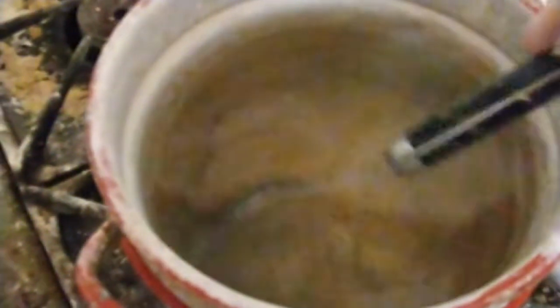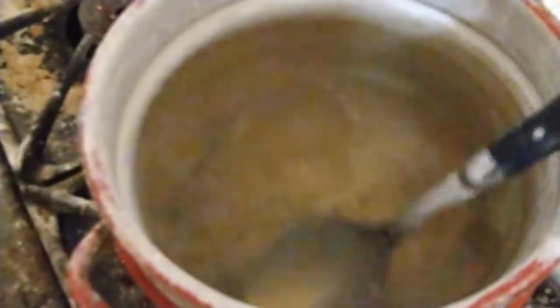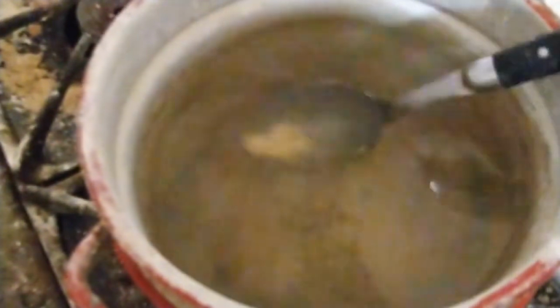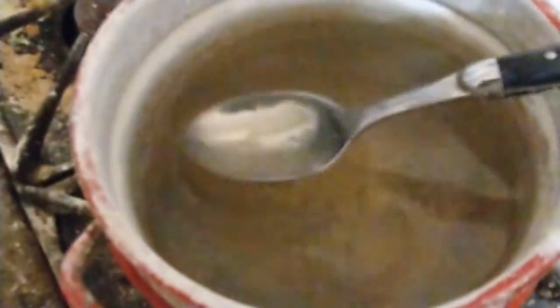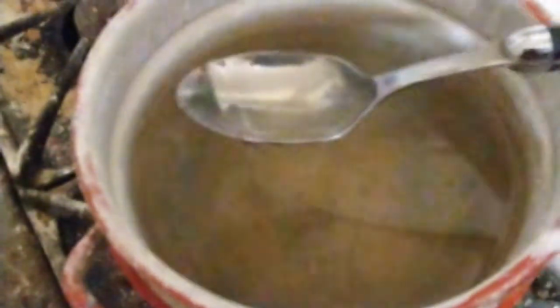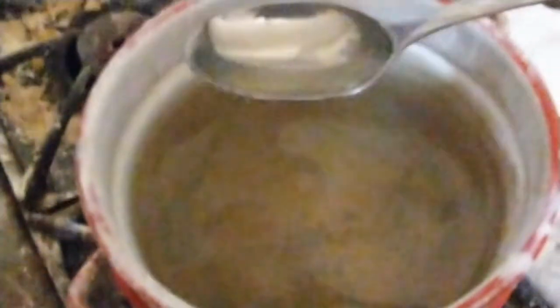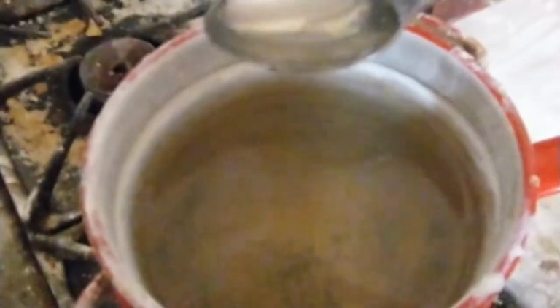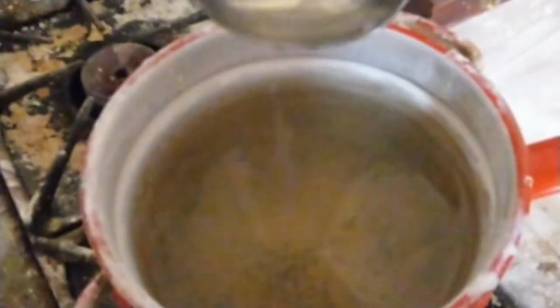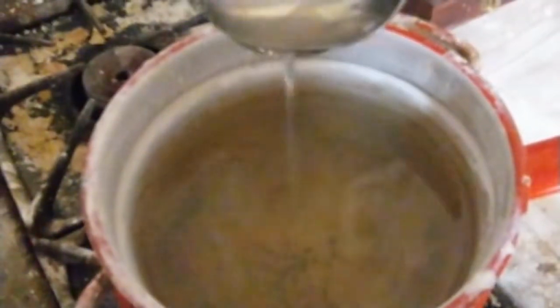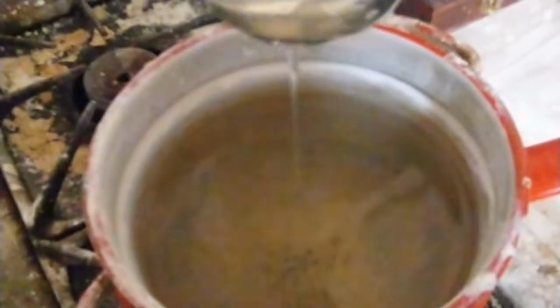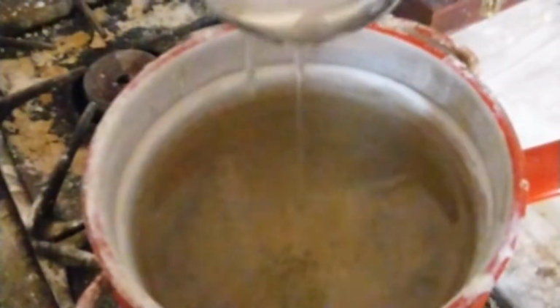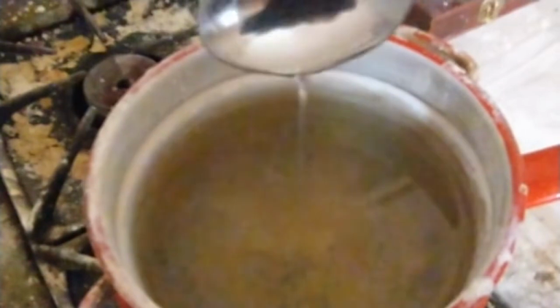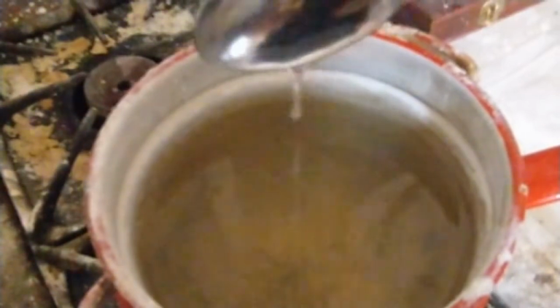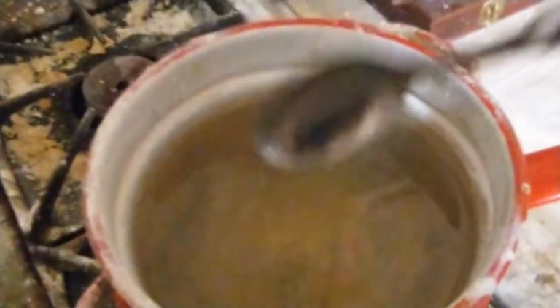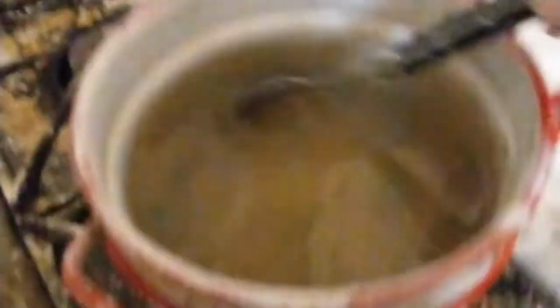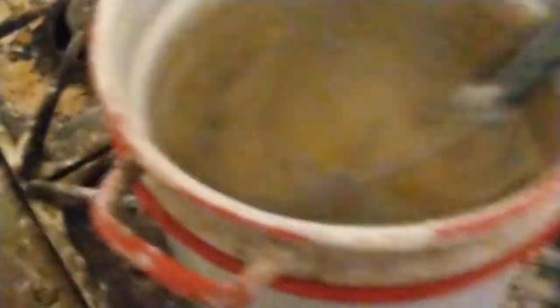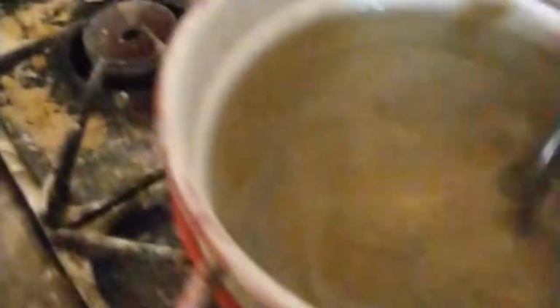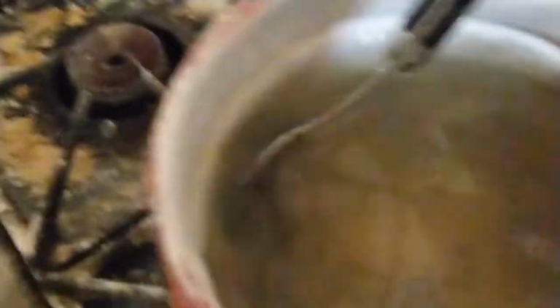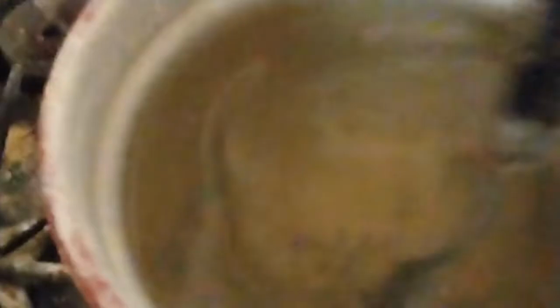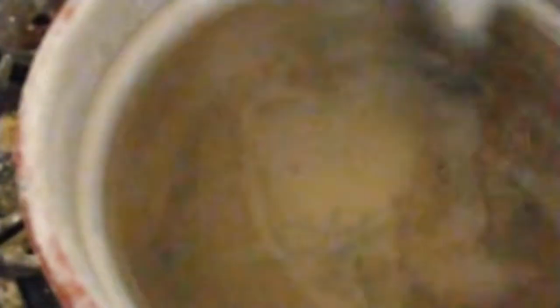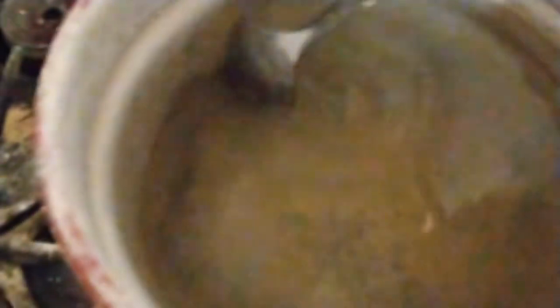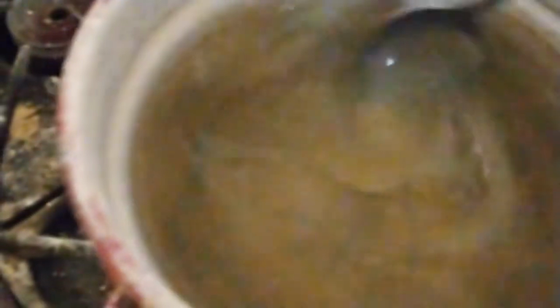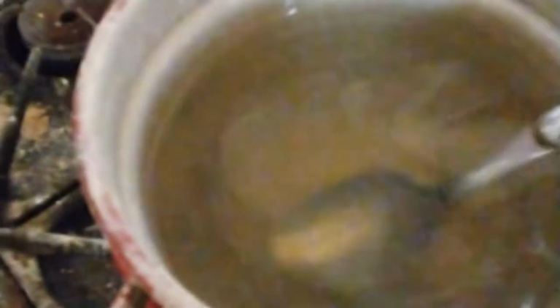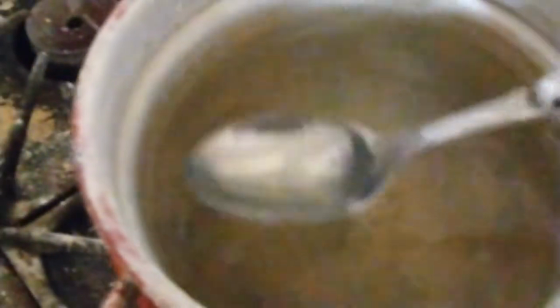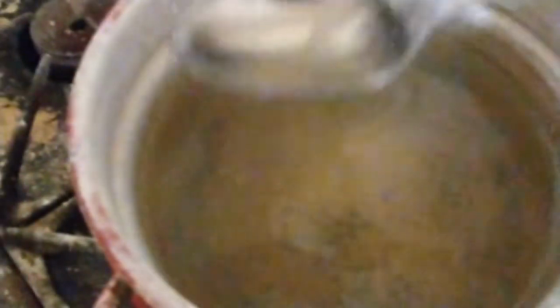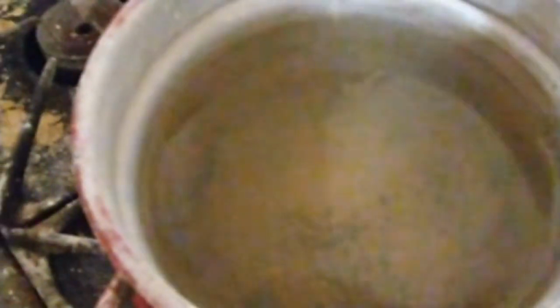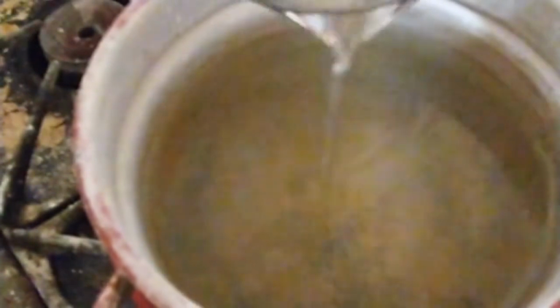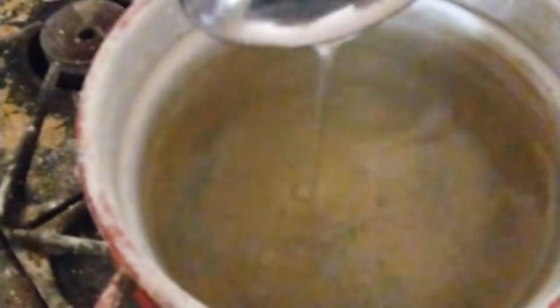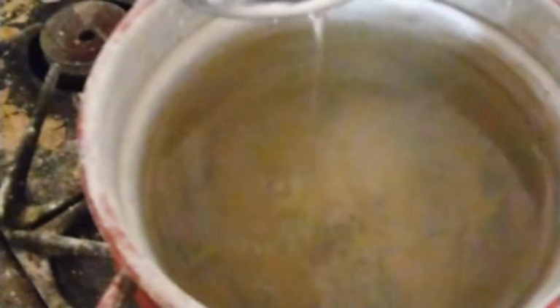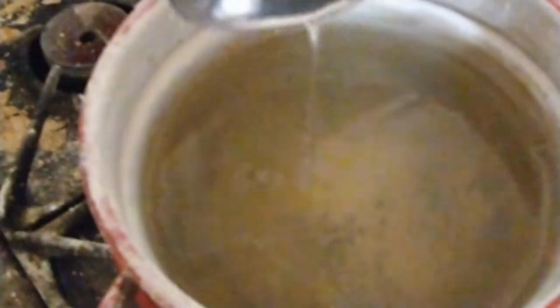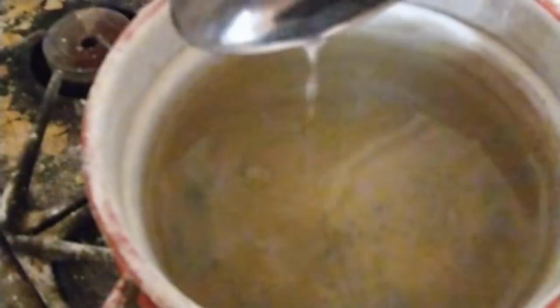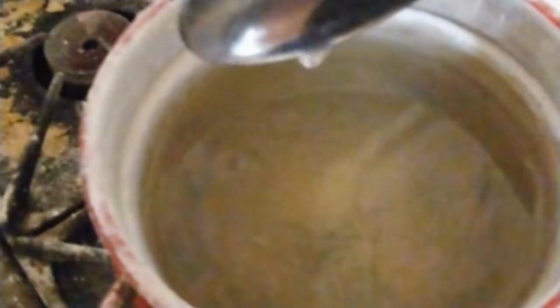Here we are stirring it after it's been dissolved. It's a little thick — just a little like light syrup, like milk, but still thick. So here we go with the rest.